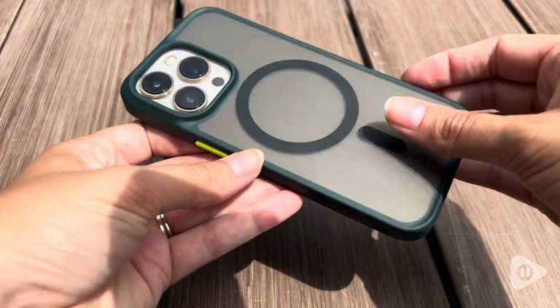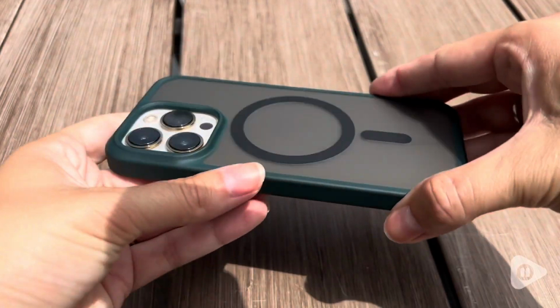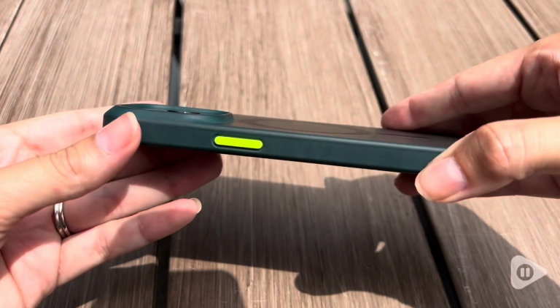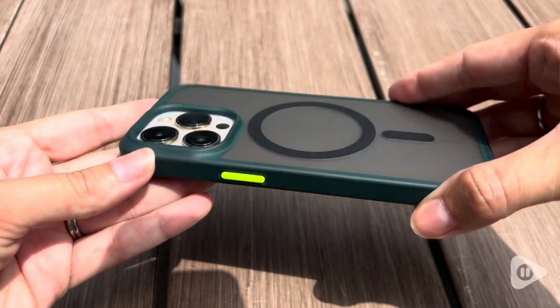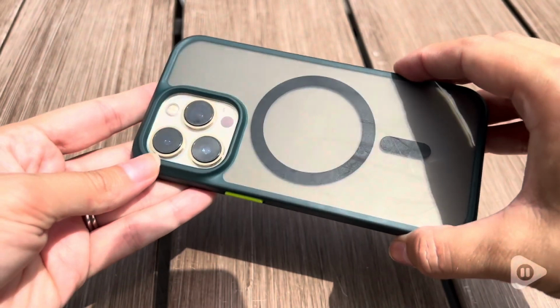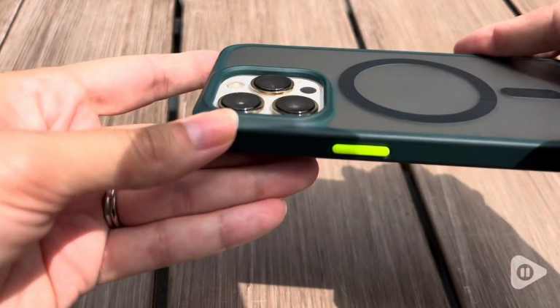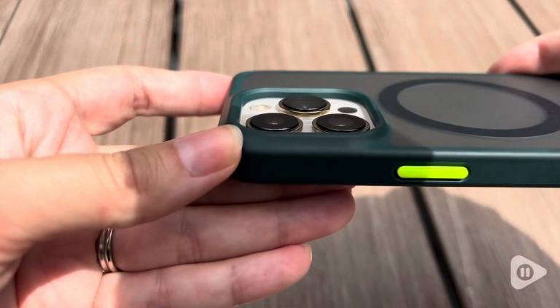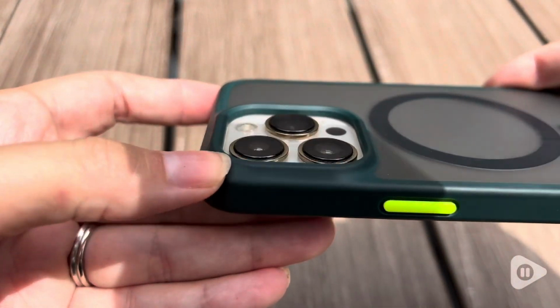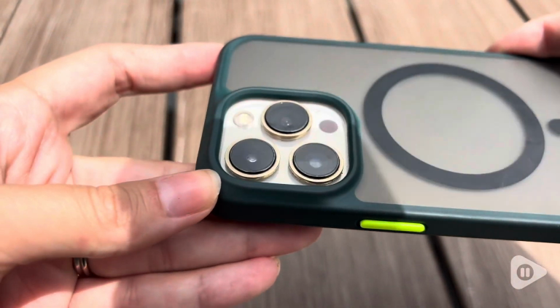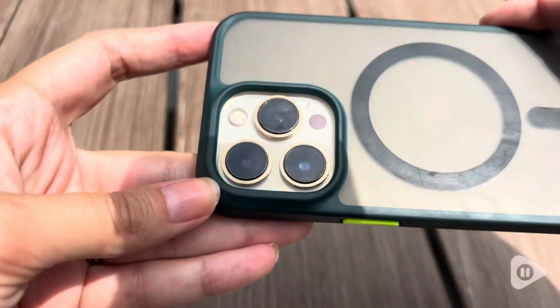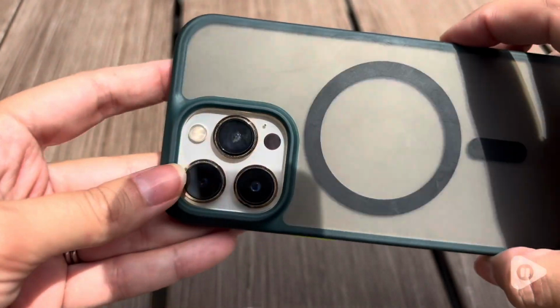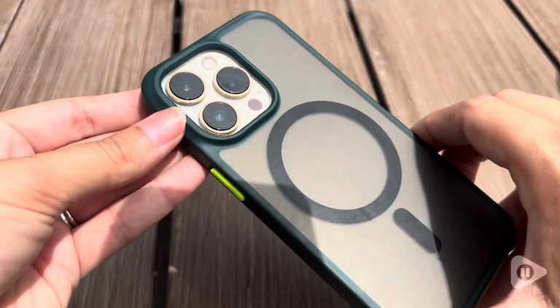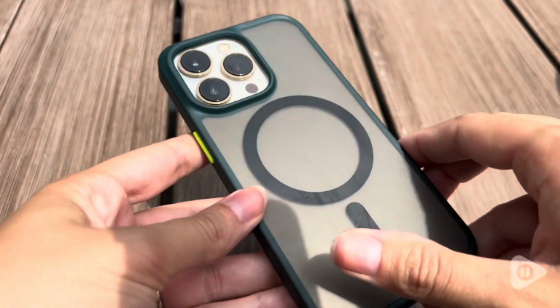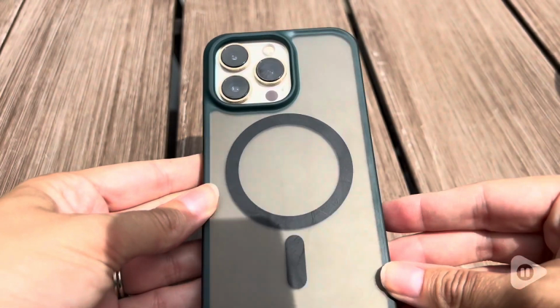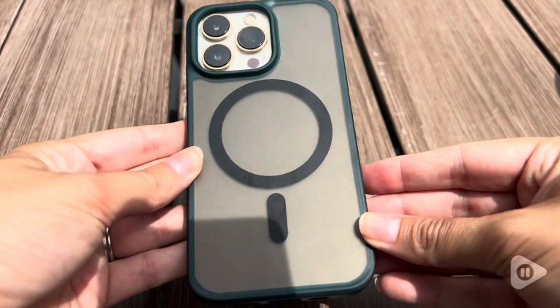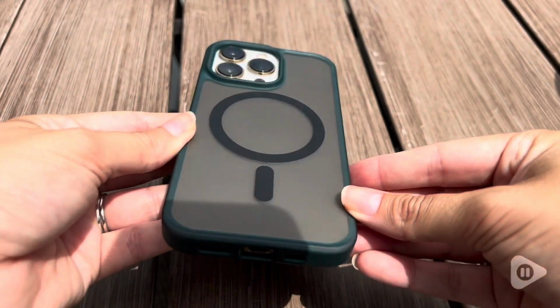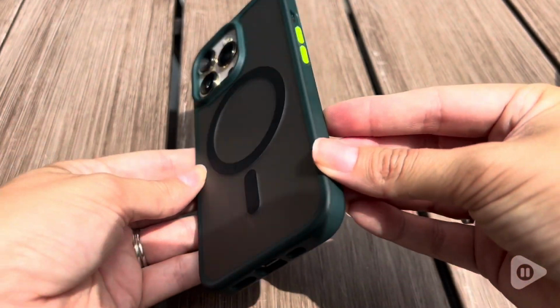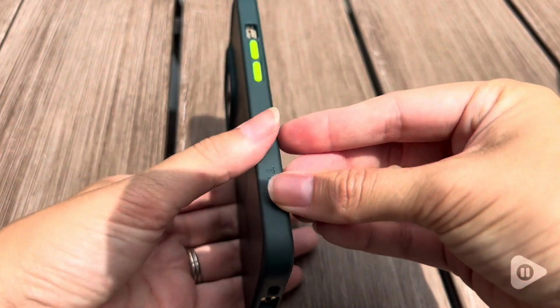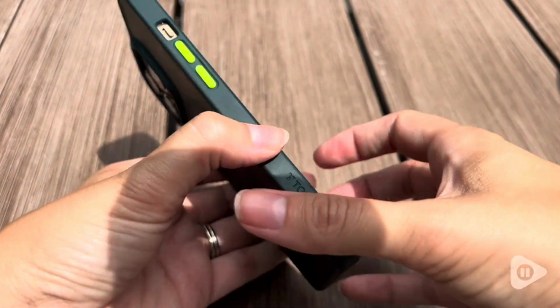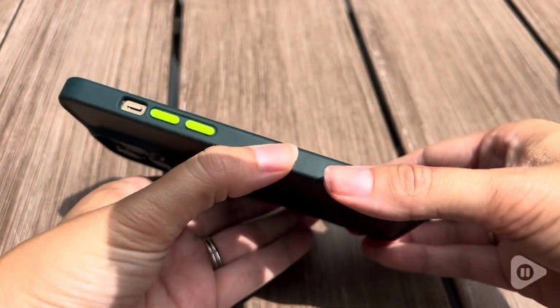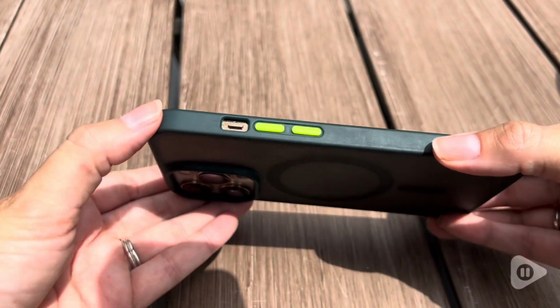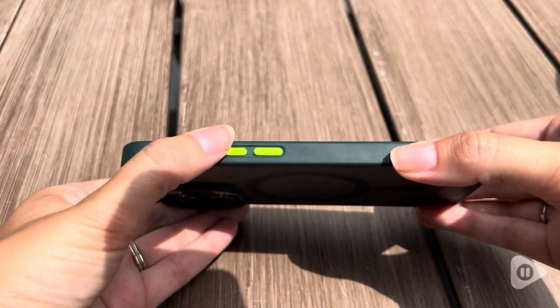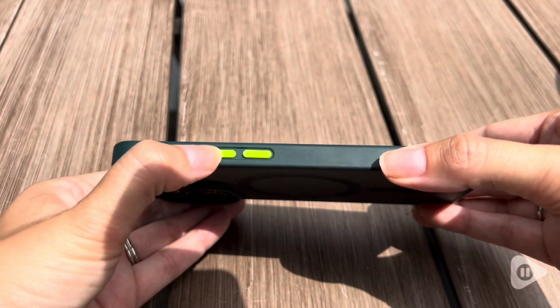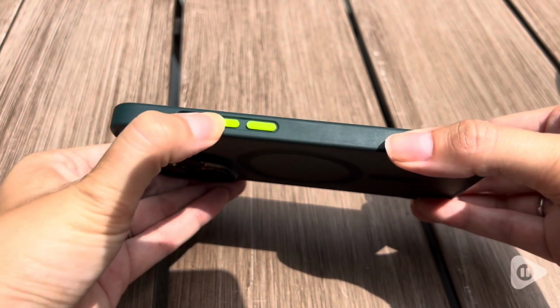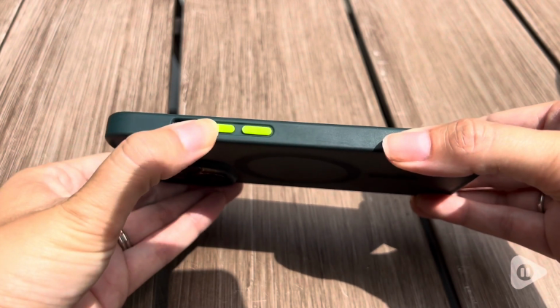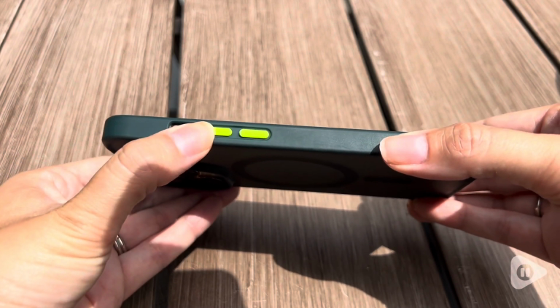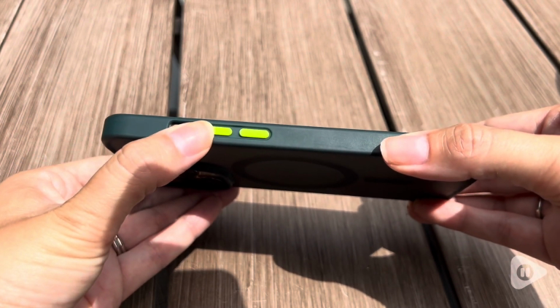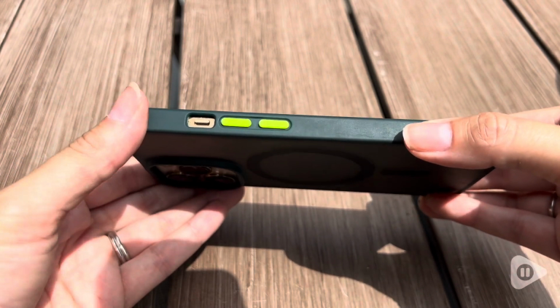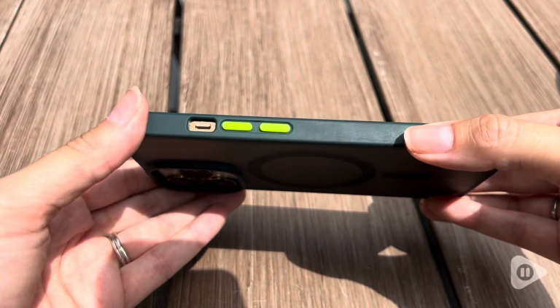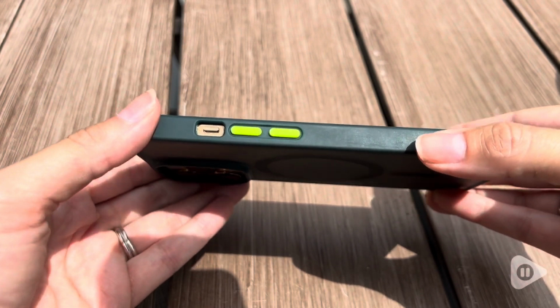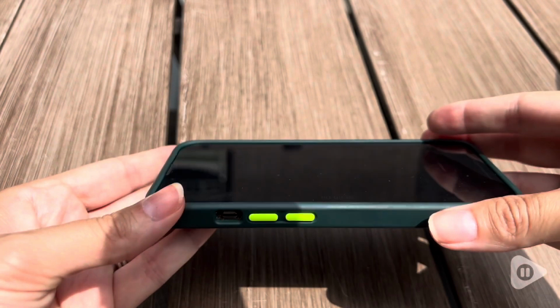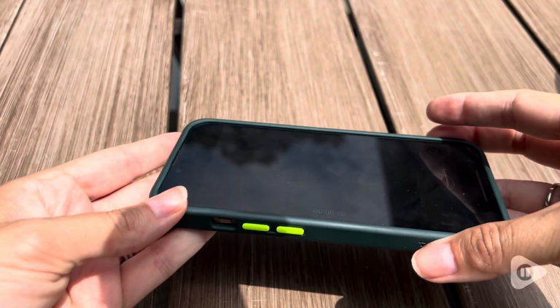I use this case on my iPhone 13 Pro and it fits my phone like a glove. This case is a really cool translucent green color — the edging has a deeper, darker green but the back is see-through, which I really like about it.